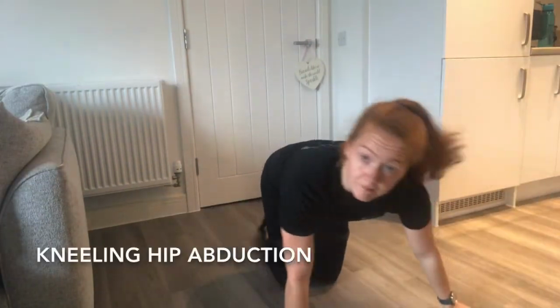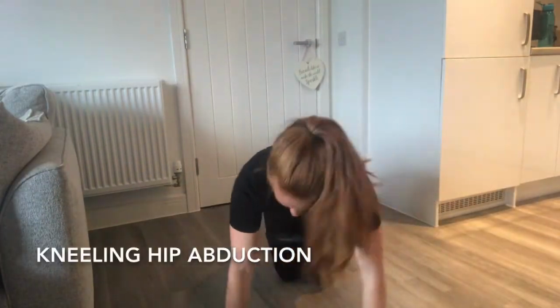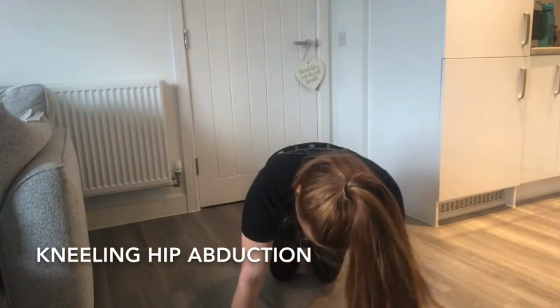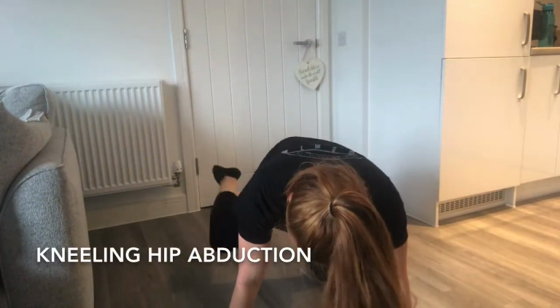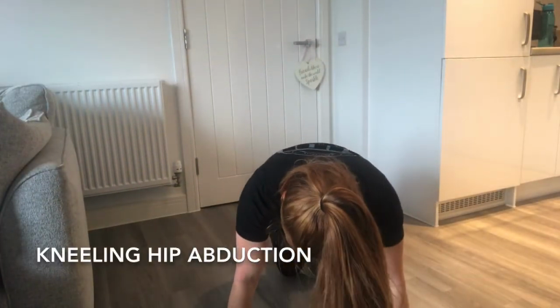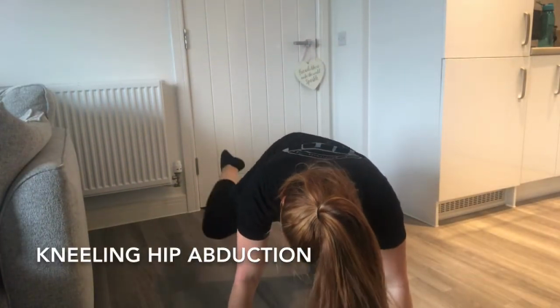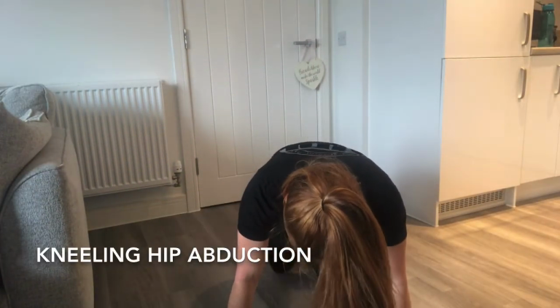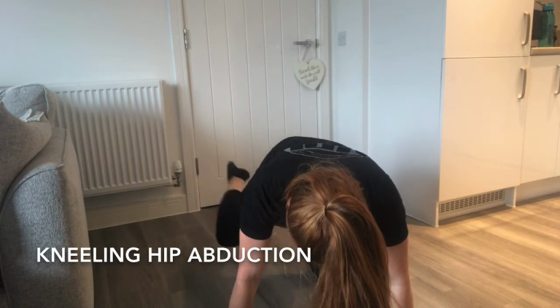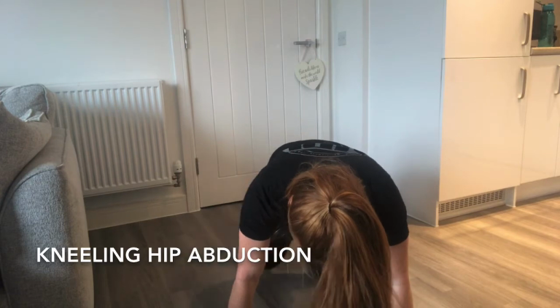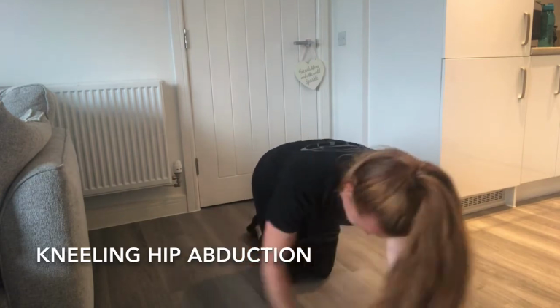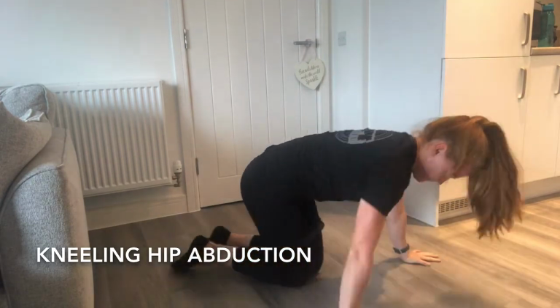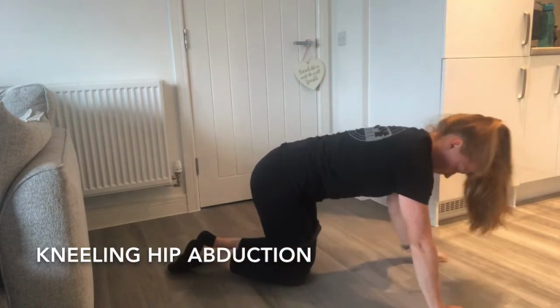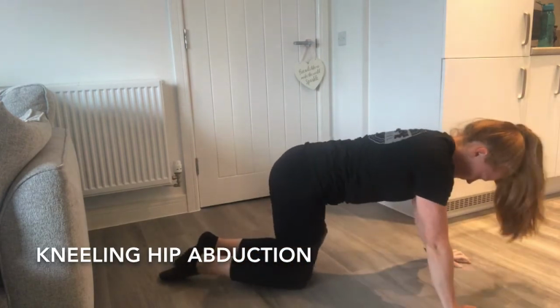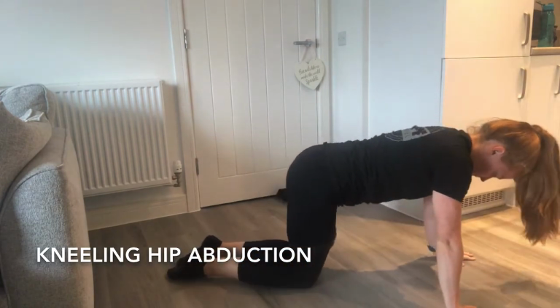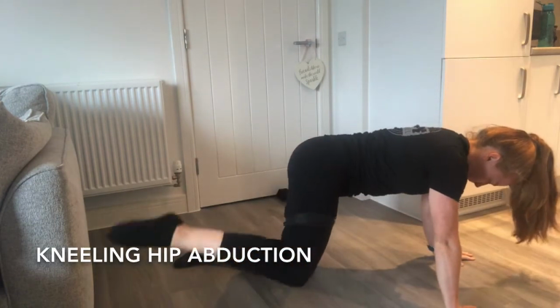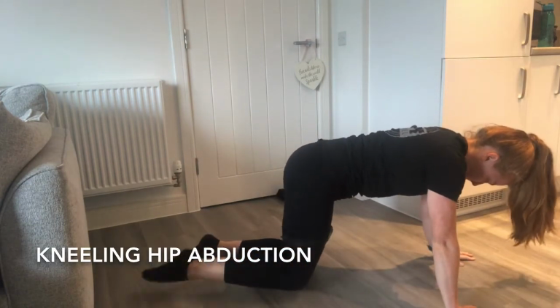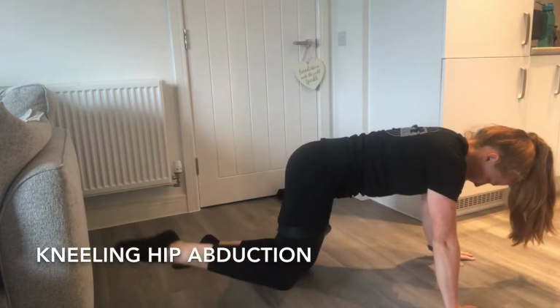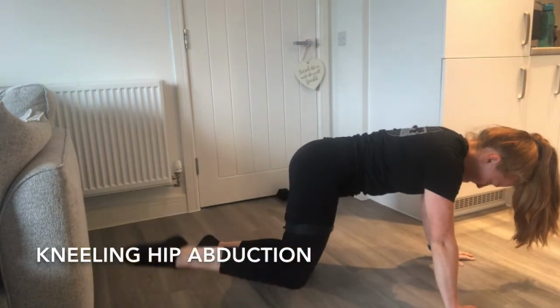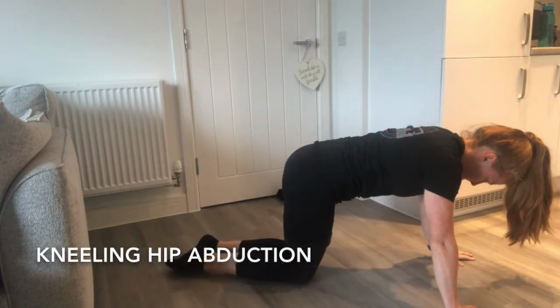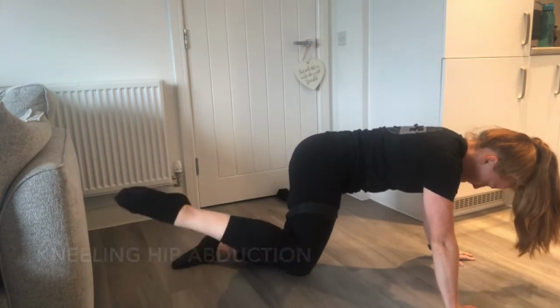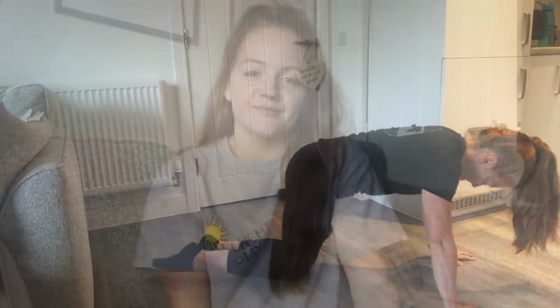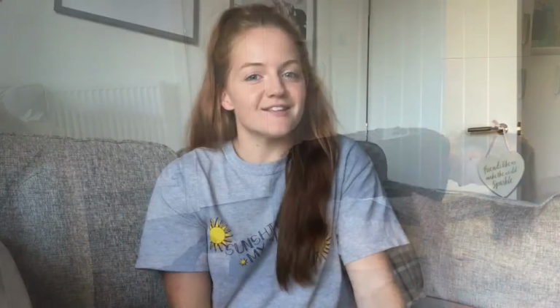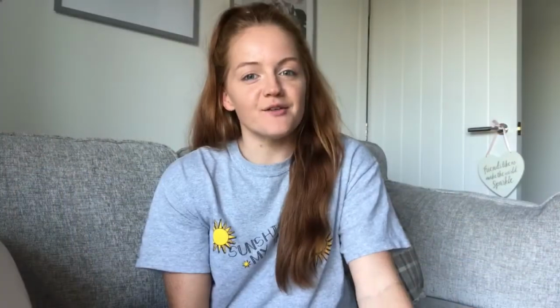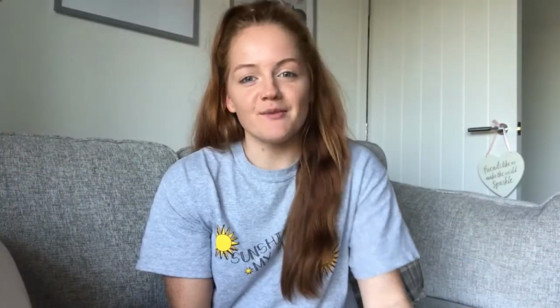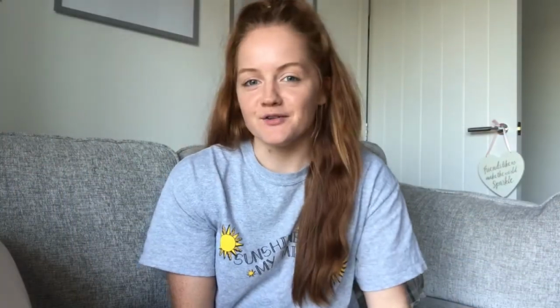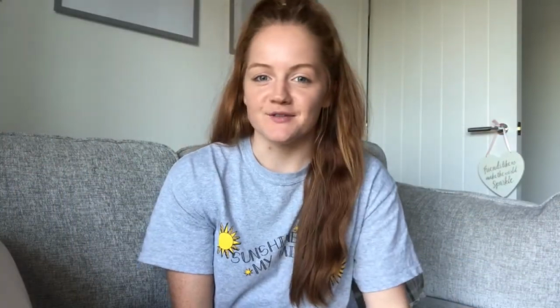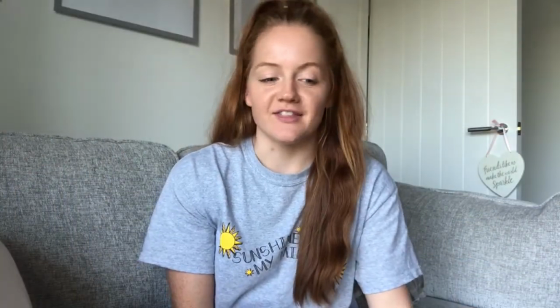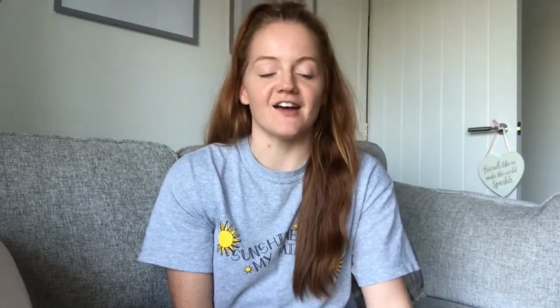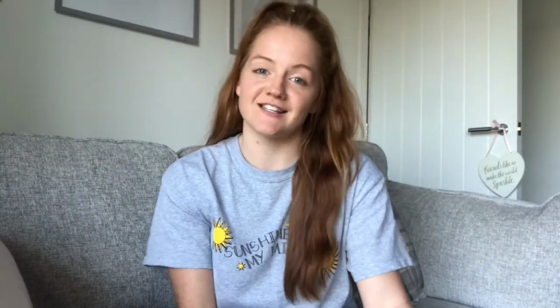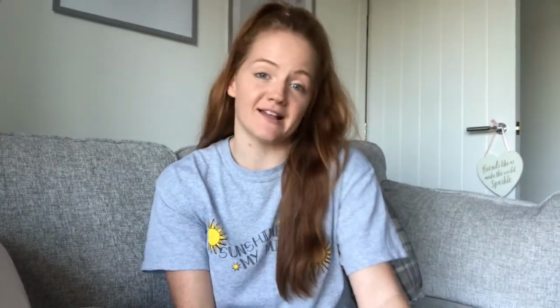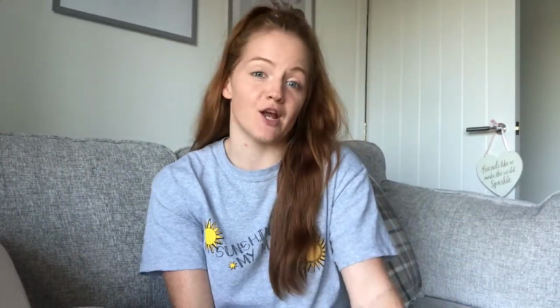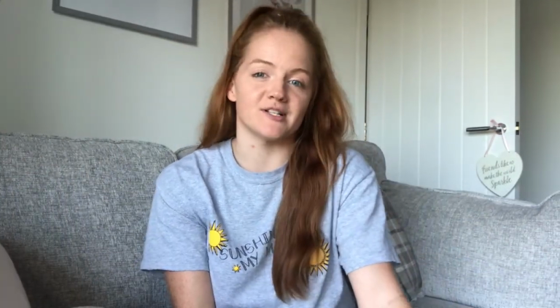For the kneeling hip abductors, place the band around your thighs three times, get on all fours, and lift your knee out to the side. So those are my moves using the resistance bands for the lower body.